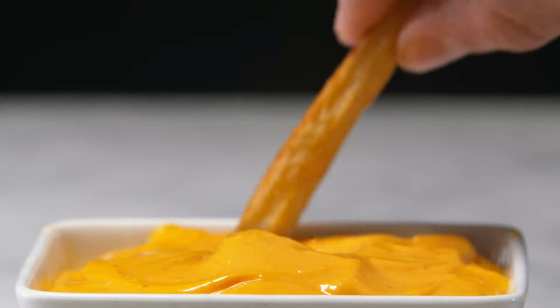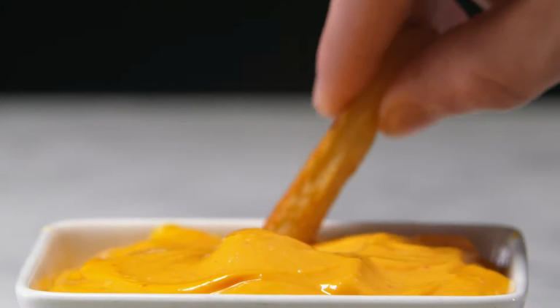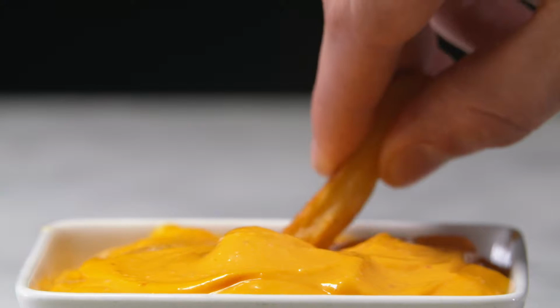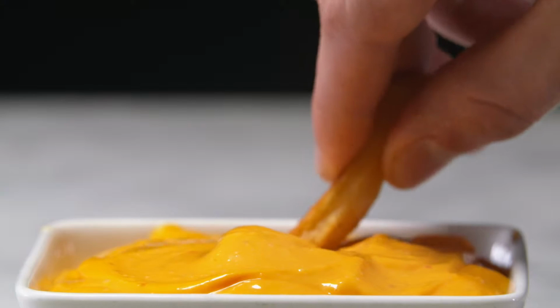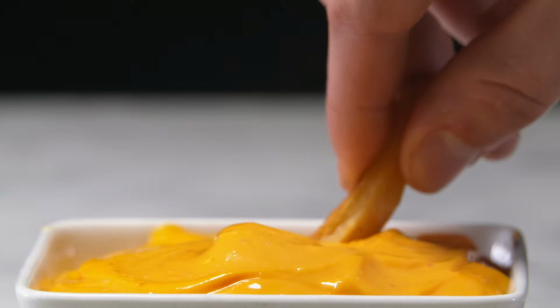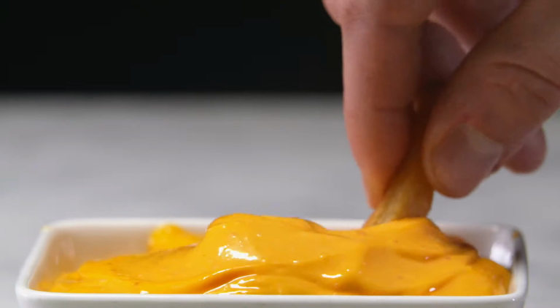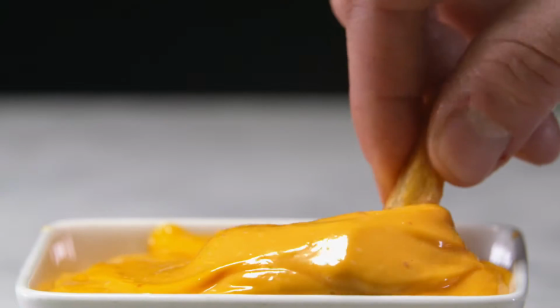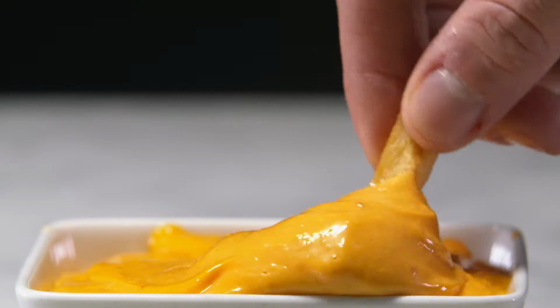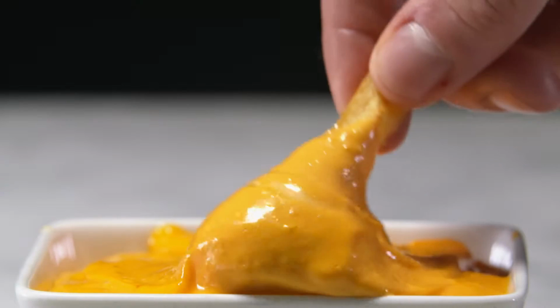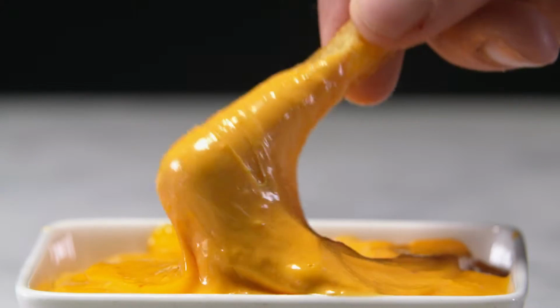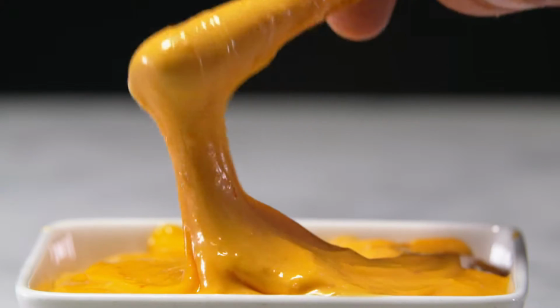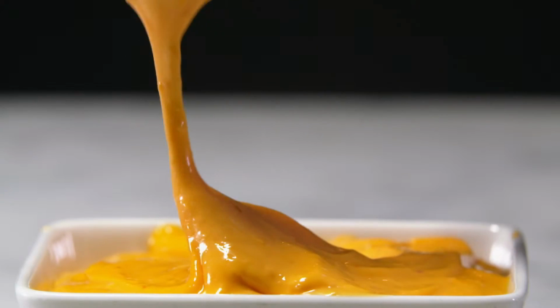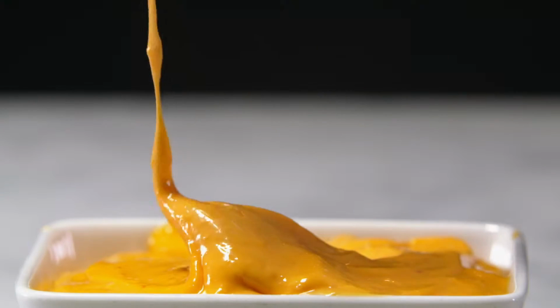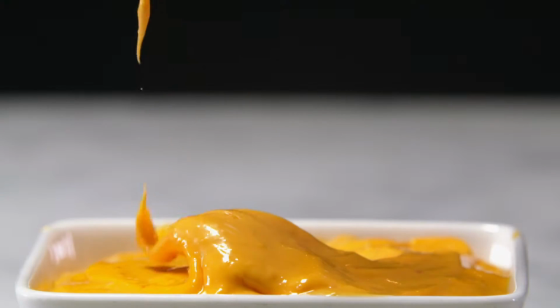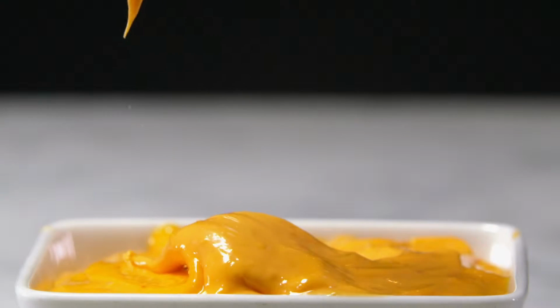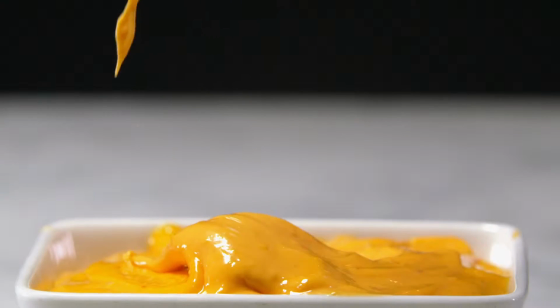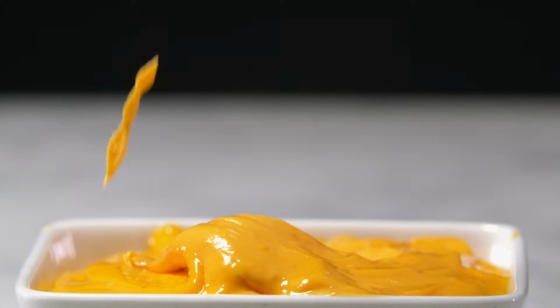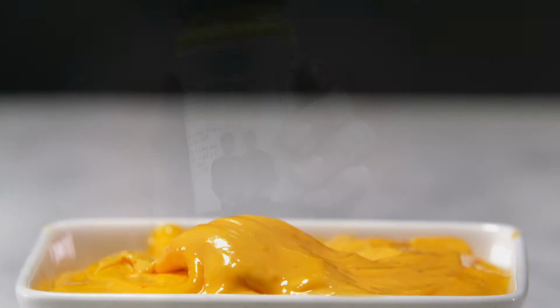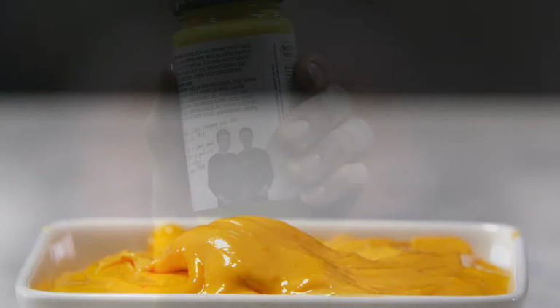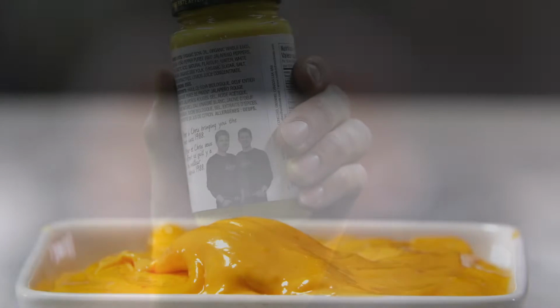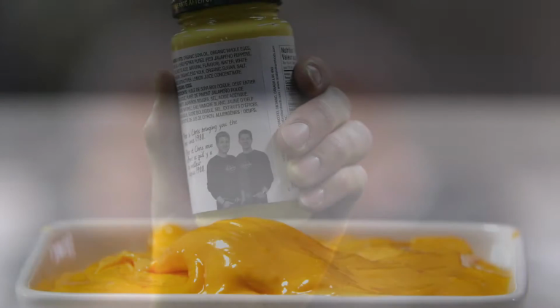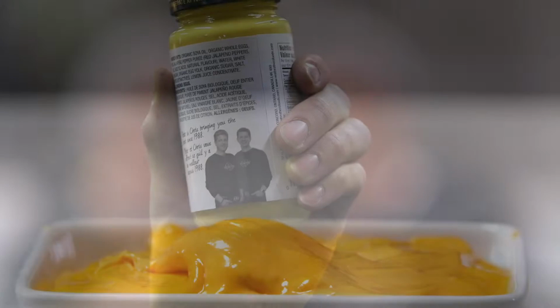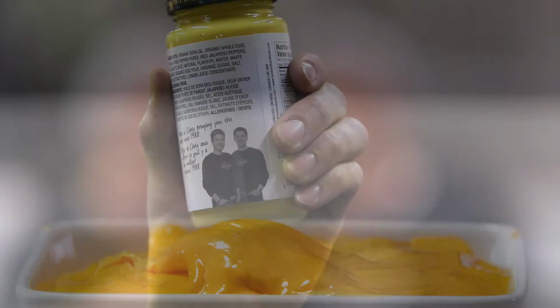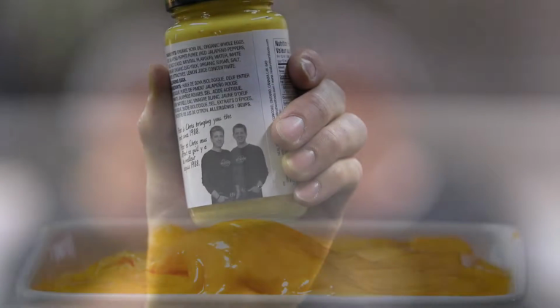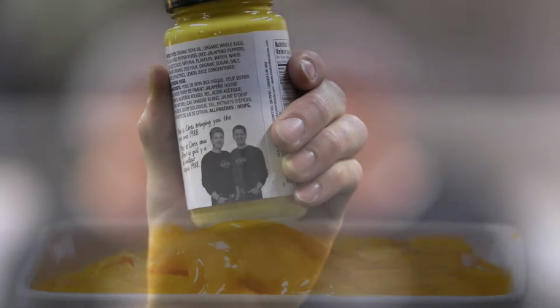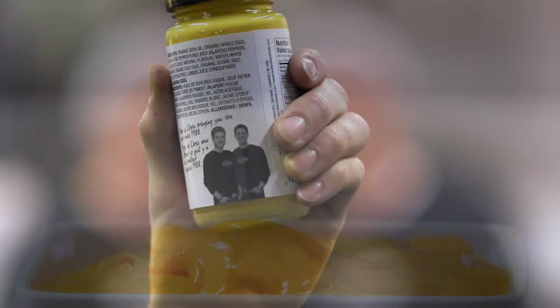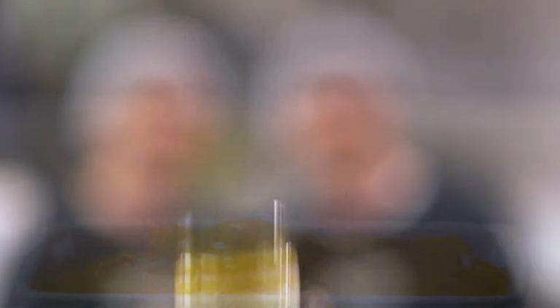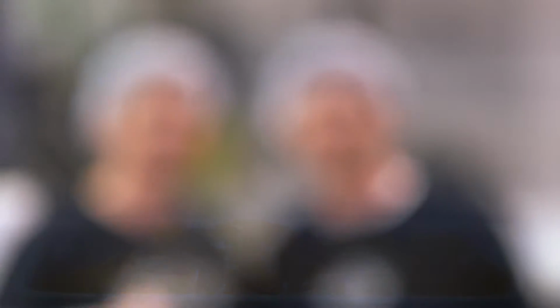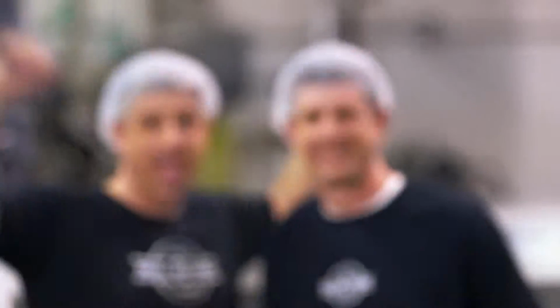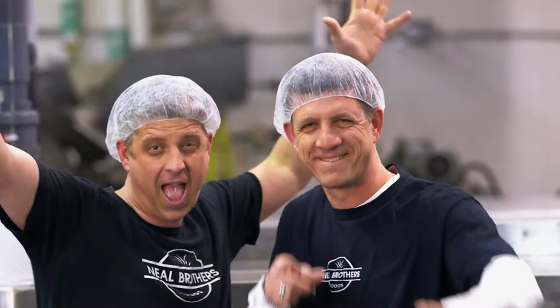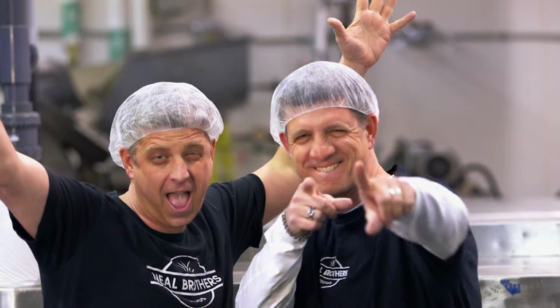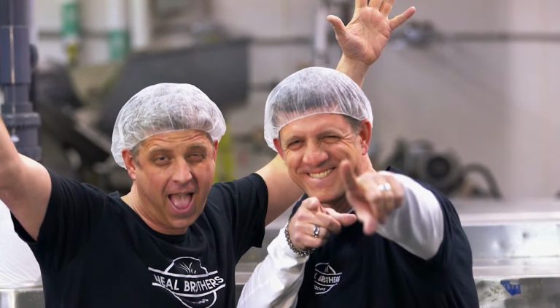Cookies and milk, spaghetti and meatballs, french fries and mayo. Some things just work better together. Kind of like Peter and Chris Neal.